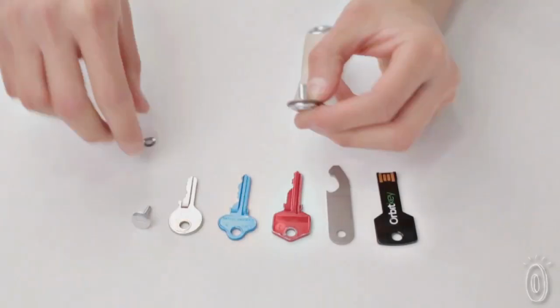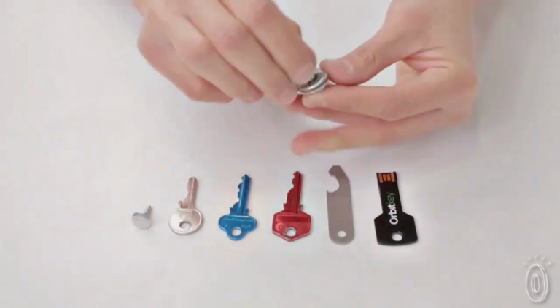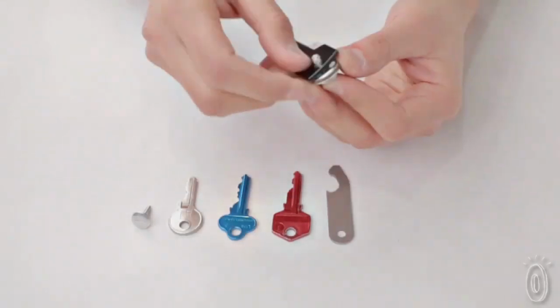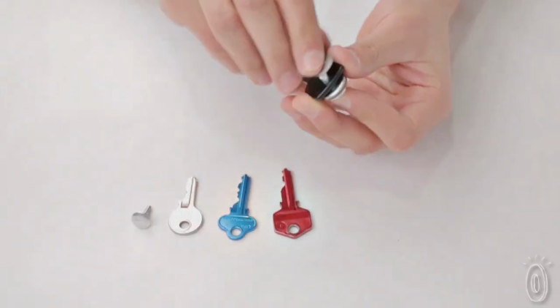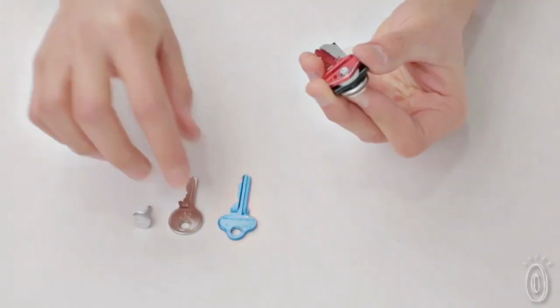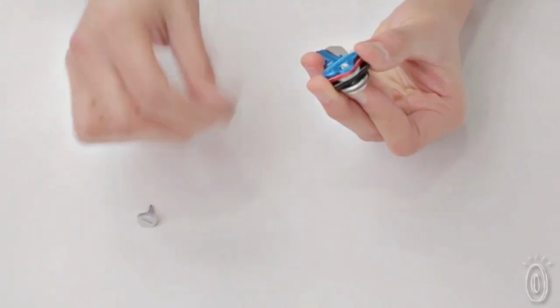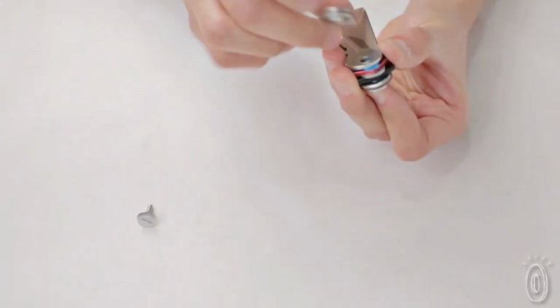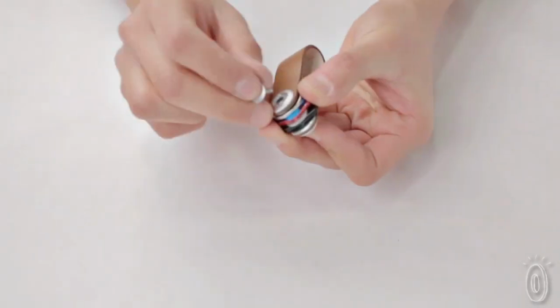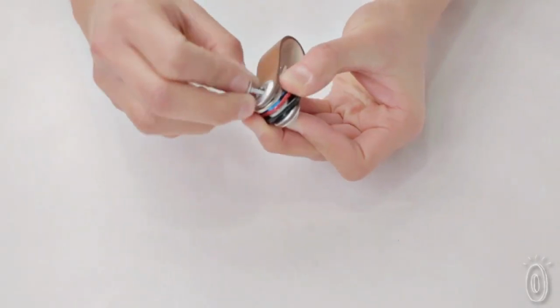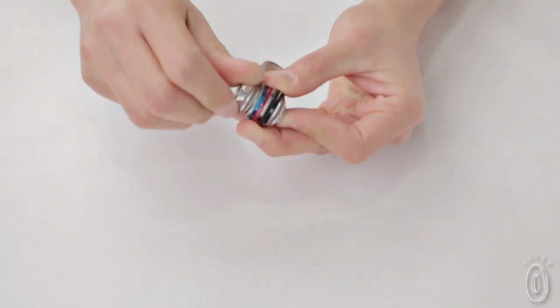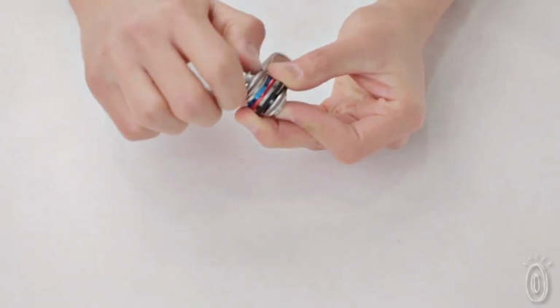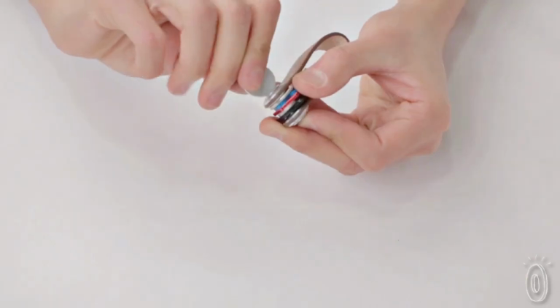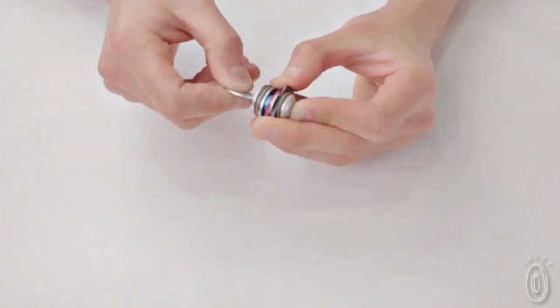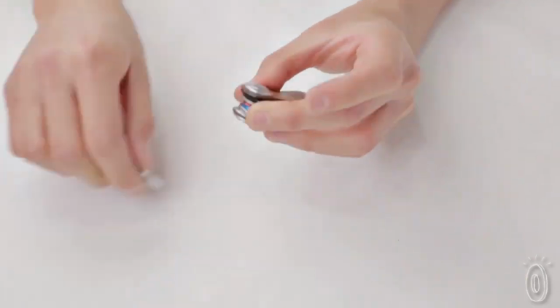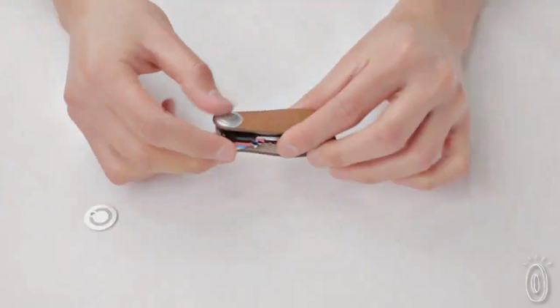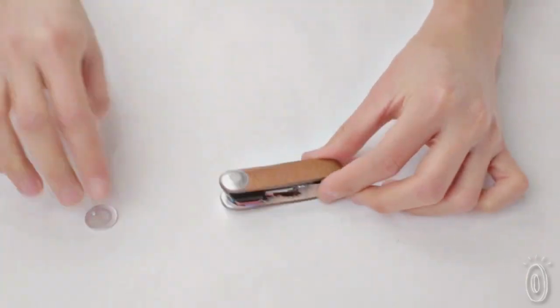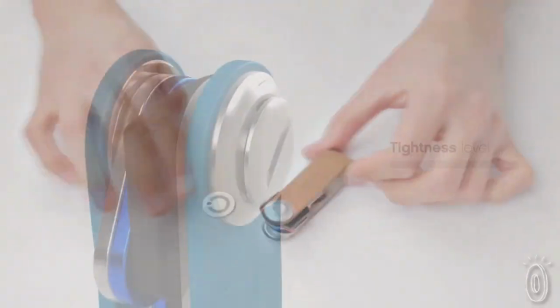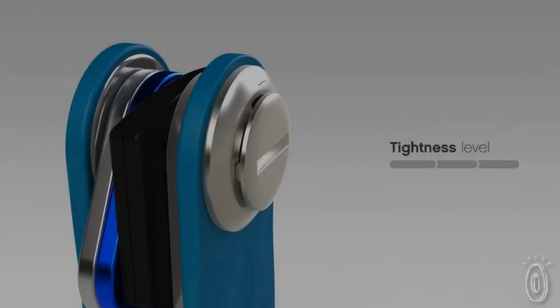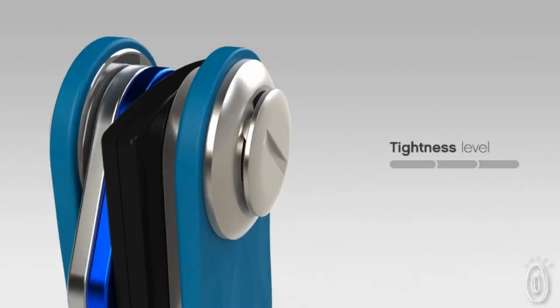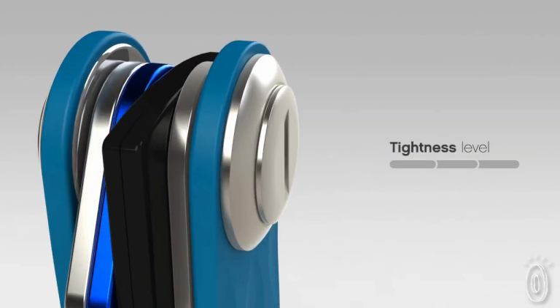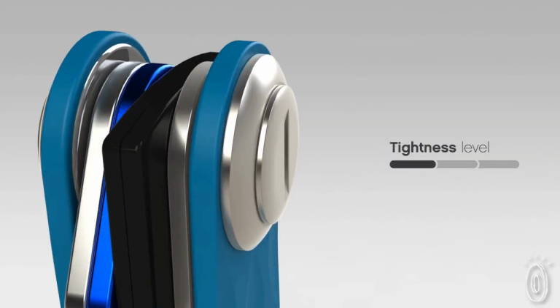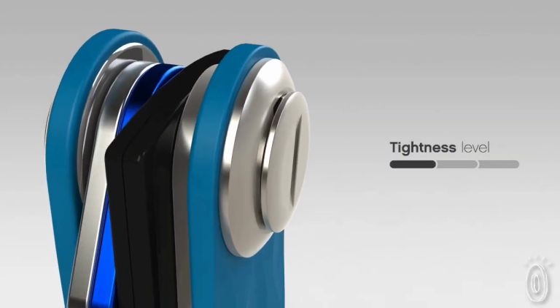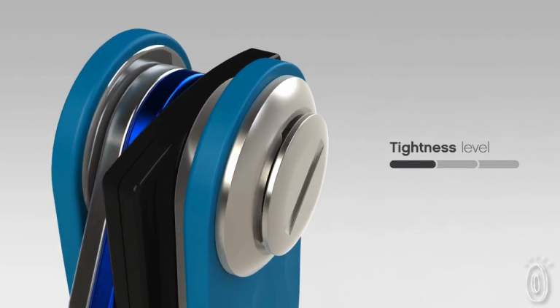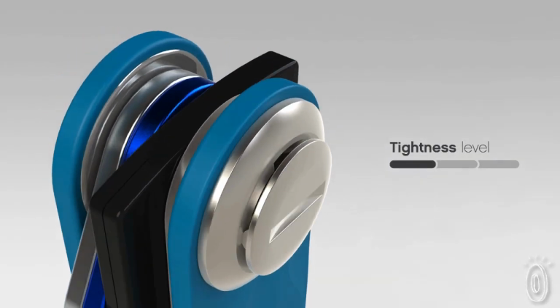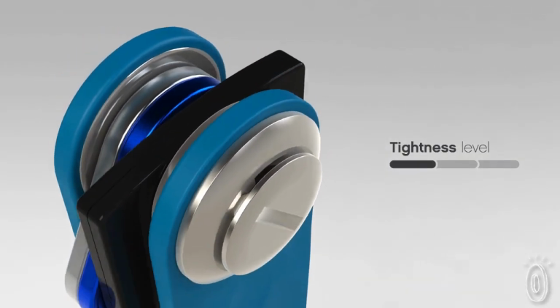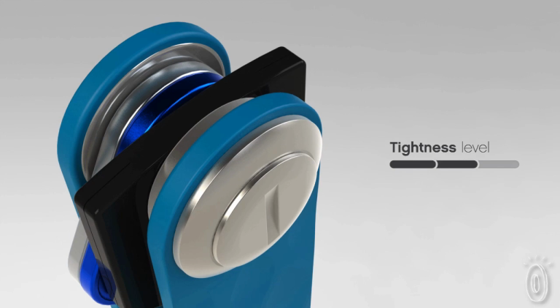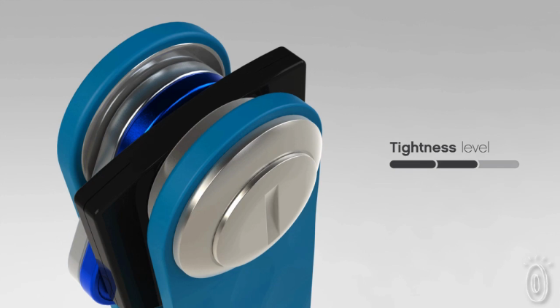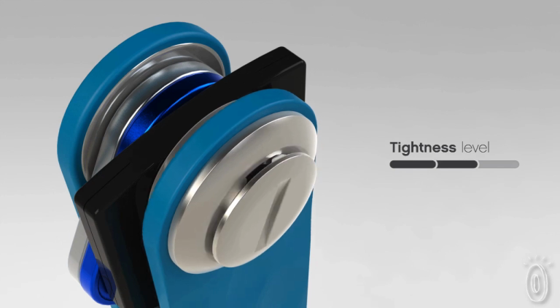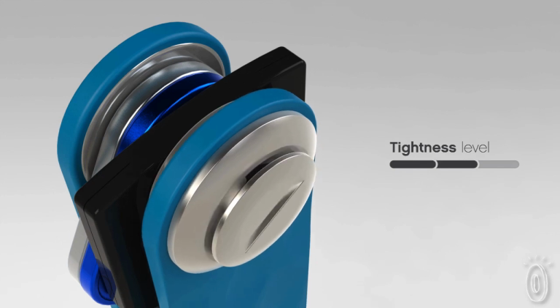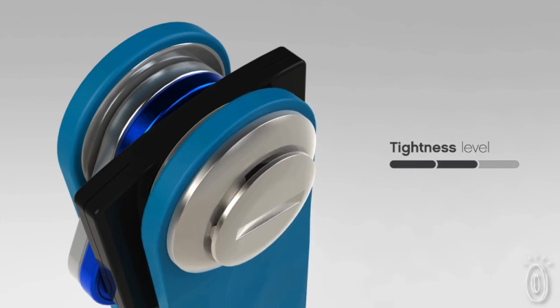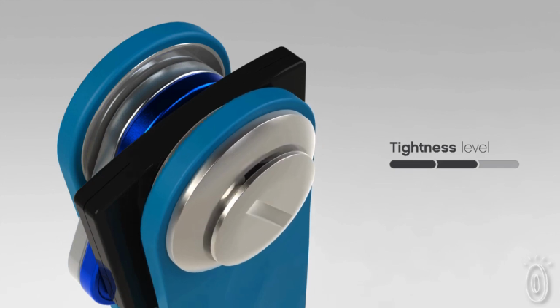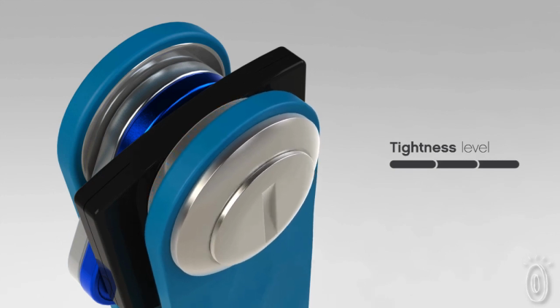One of the things that we're really proud of achieving is the locking mechanism of the Orbit Key. Not only does it stop your keys from coming undone accidentally, but it also allows you to adjust the tightness of your keys.